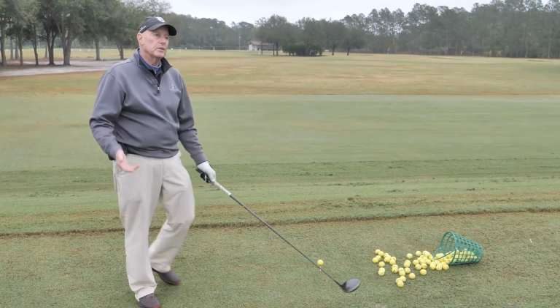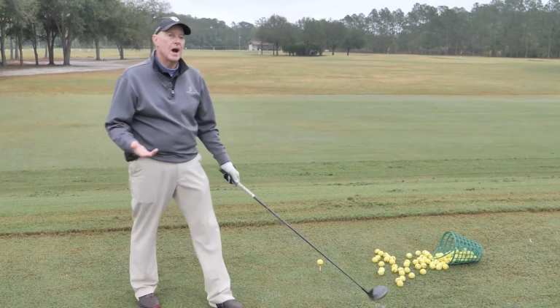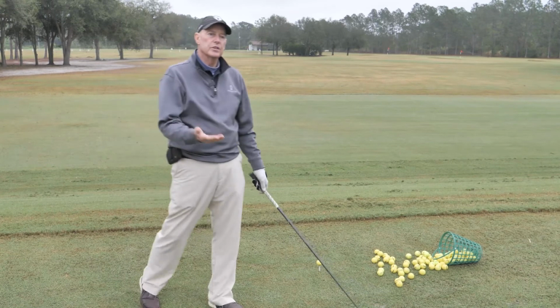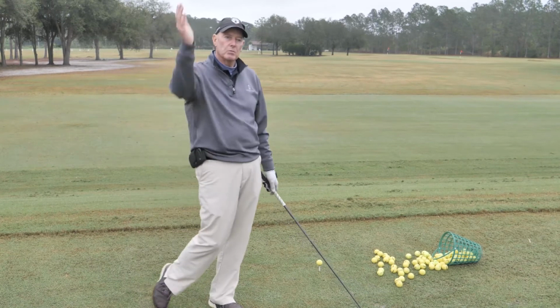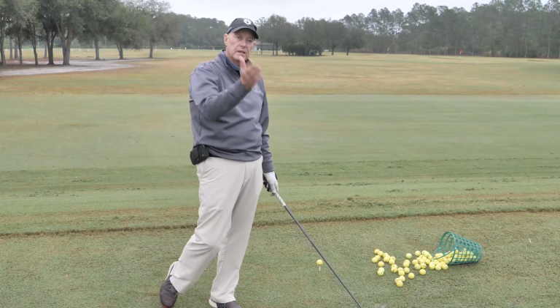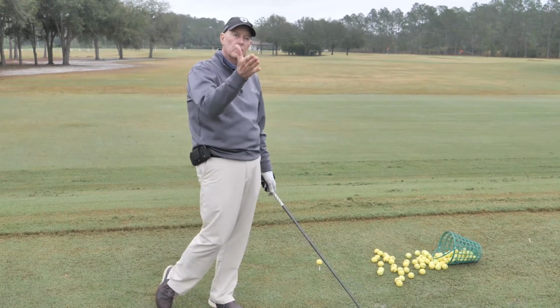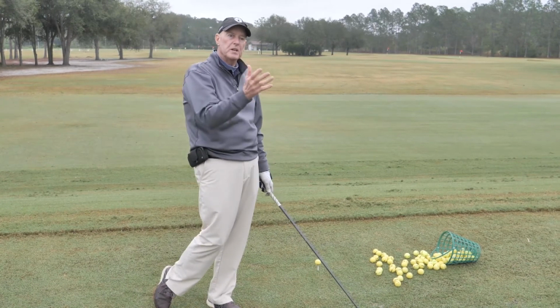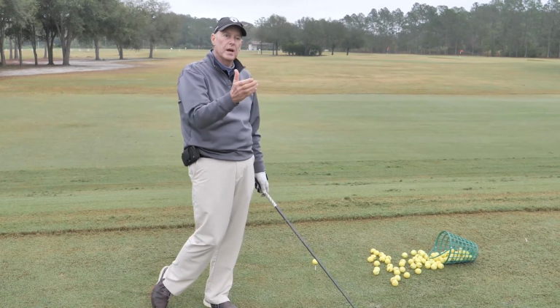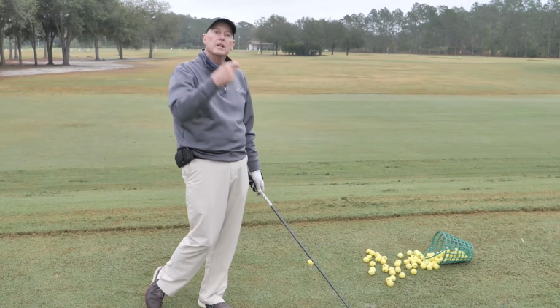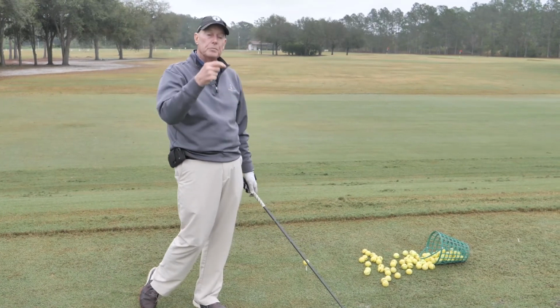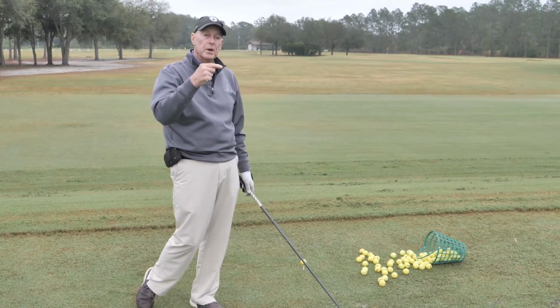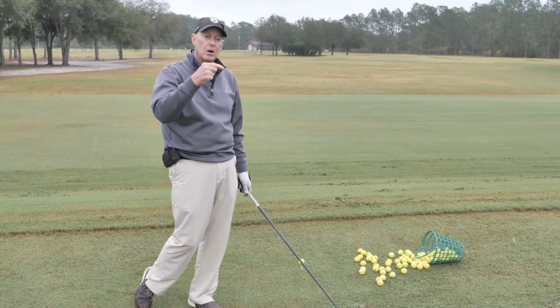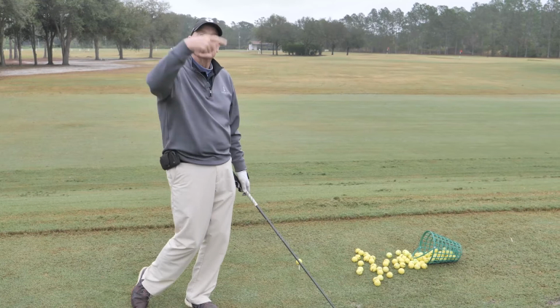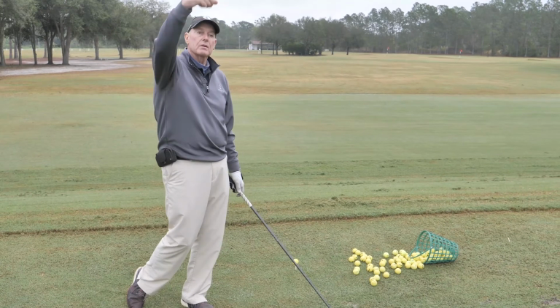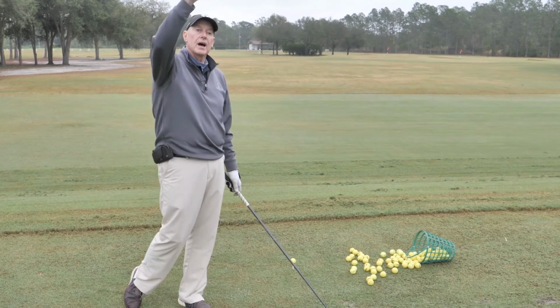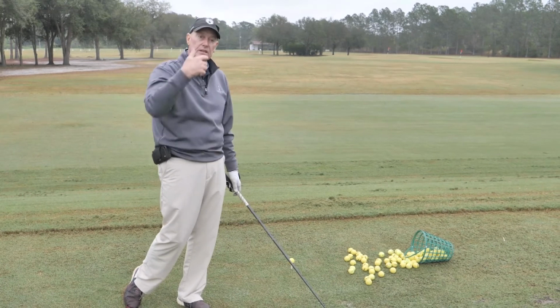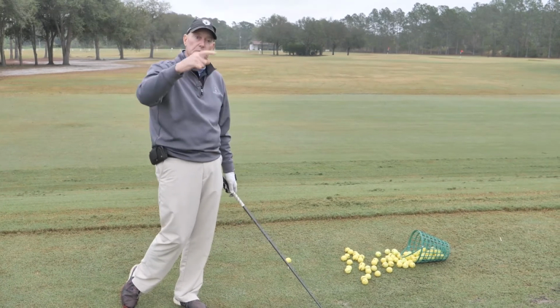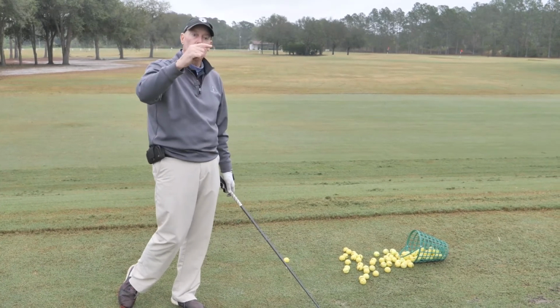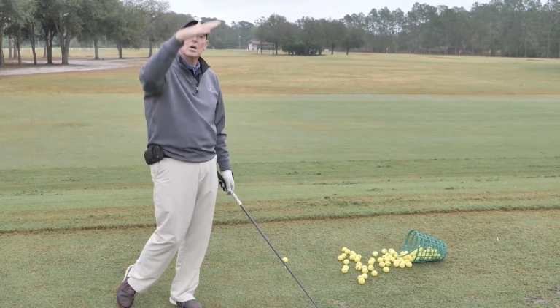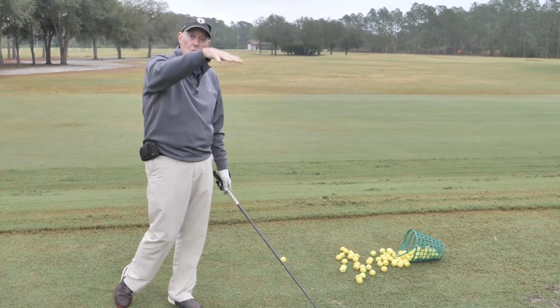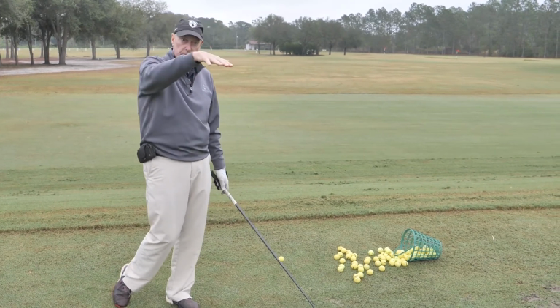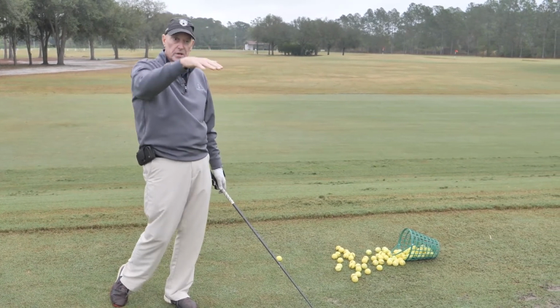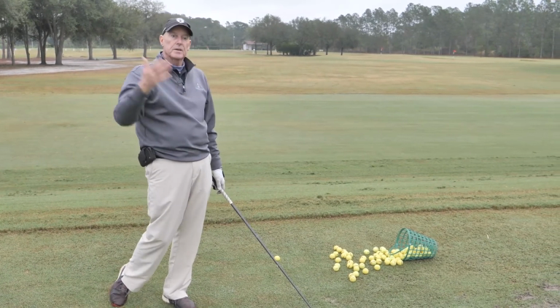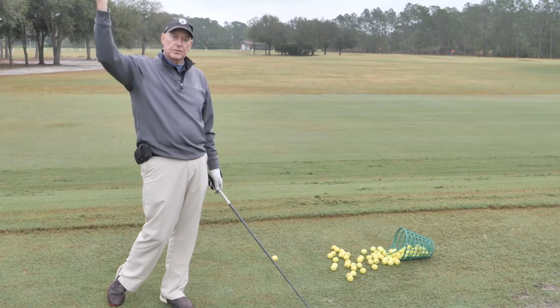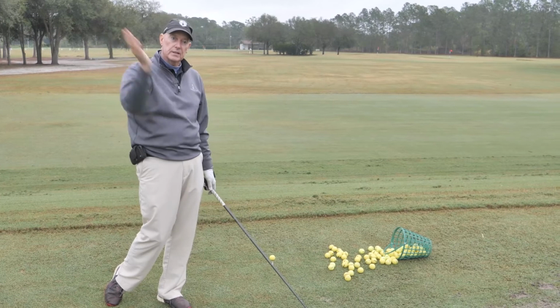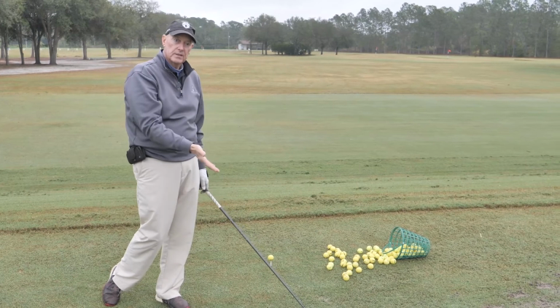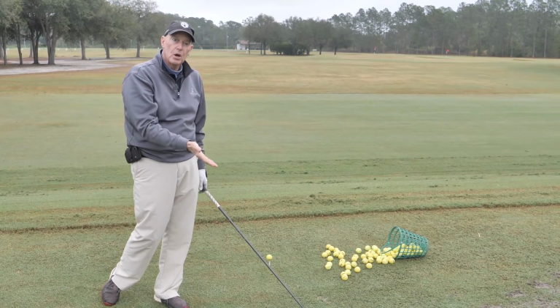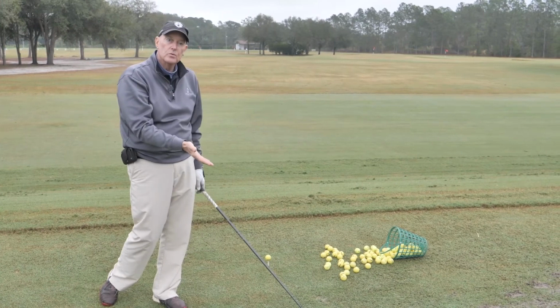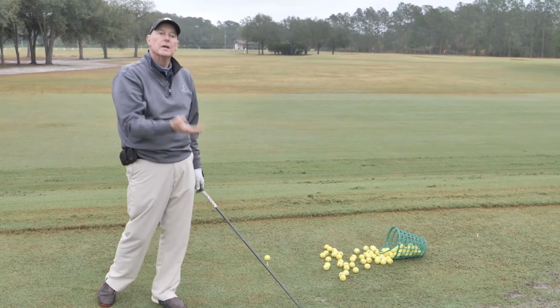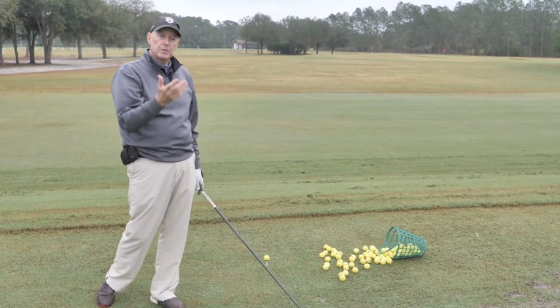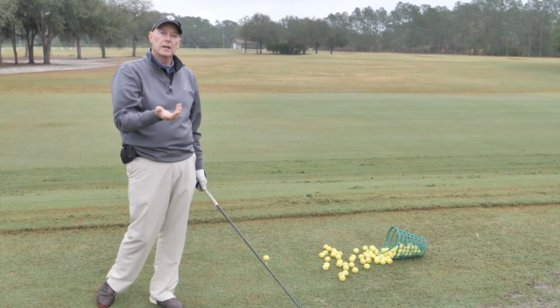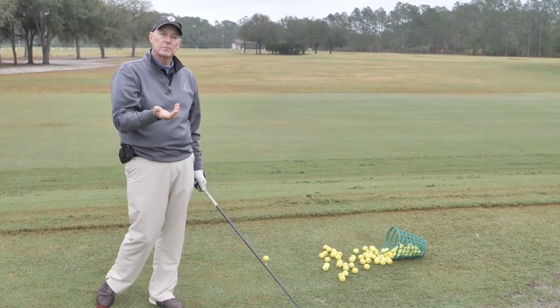With the irons, the more descending blow you have, the more spin you put on the ball. The more spin you put on a ball the higher it flies; the less spin, the lower it flies. So if you're hitting with a descending blow, you're imparting a lot of spin.